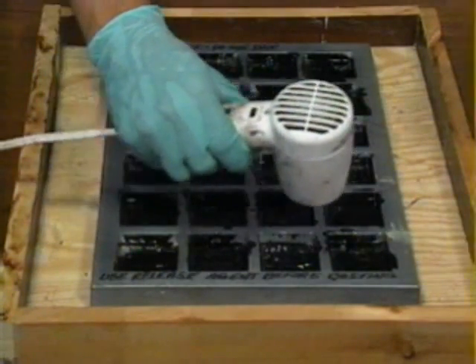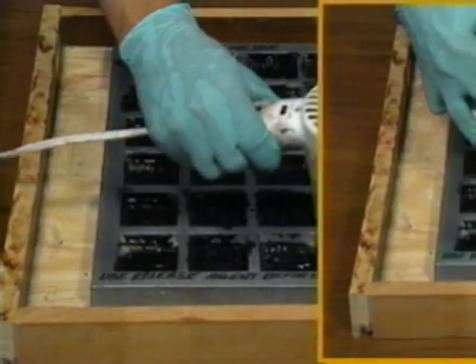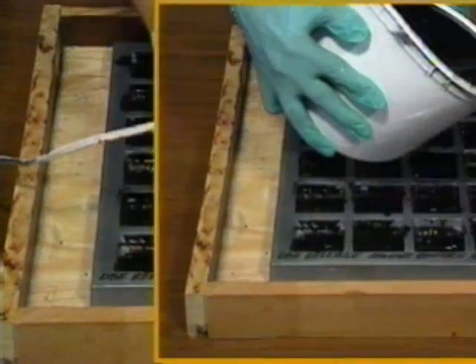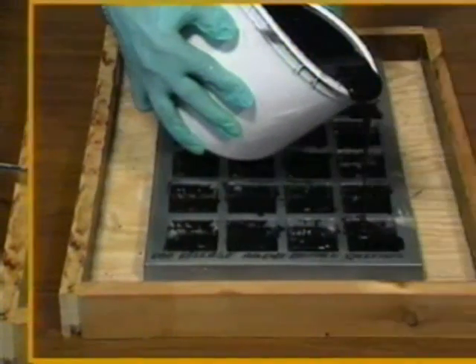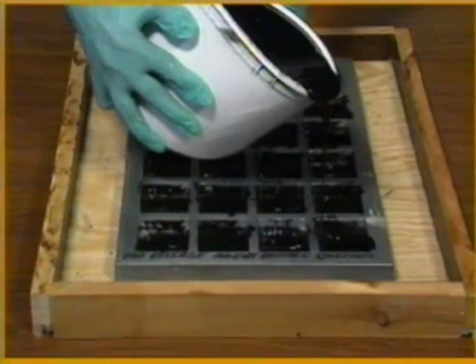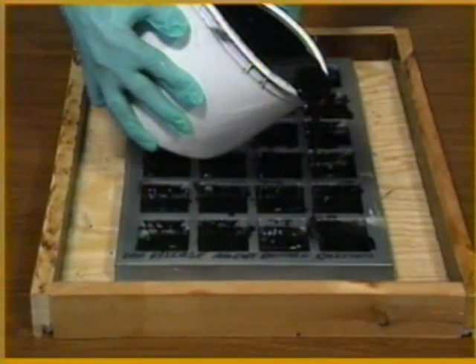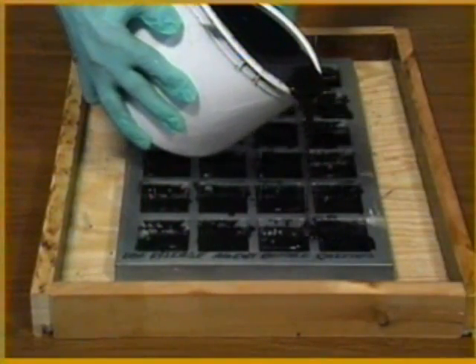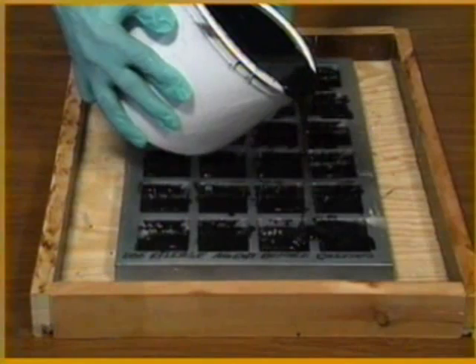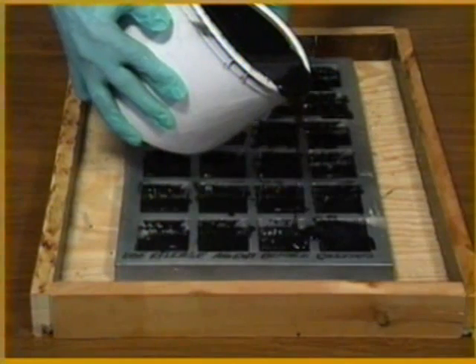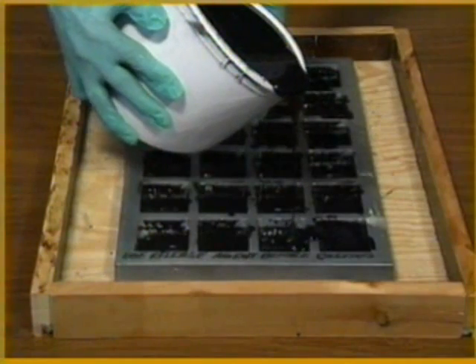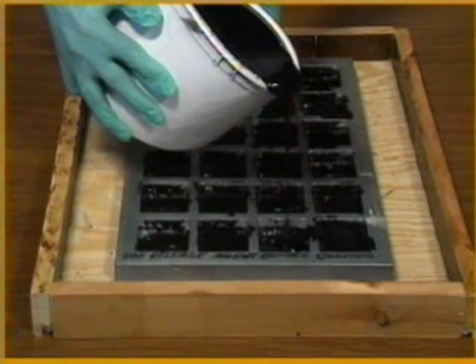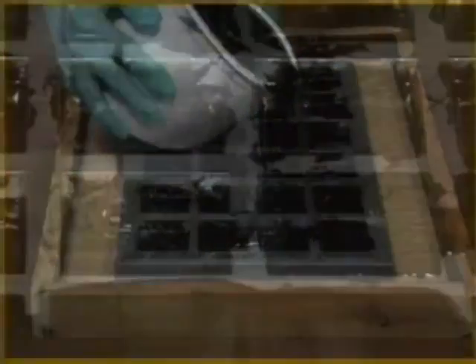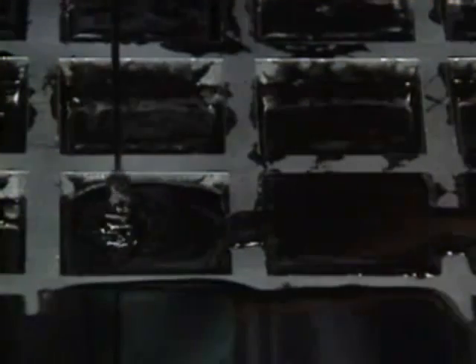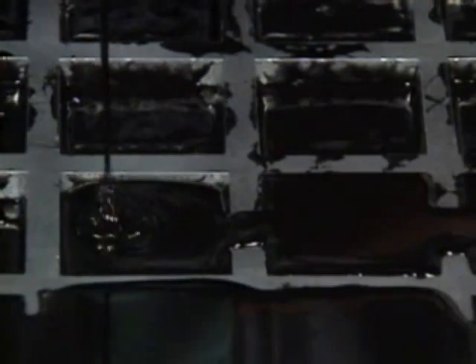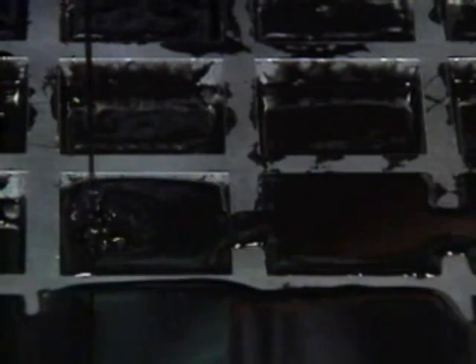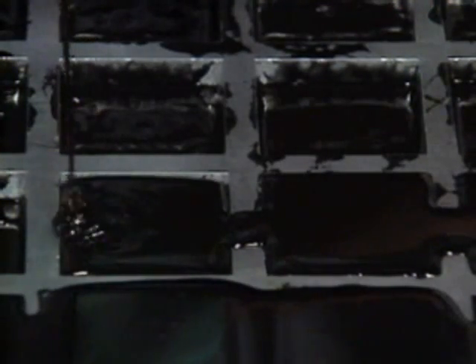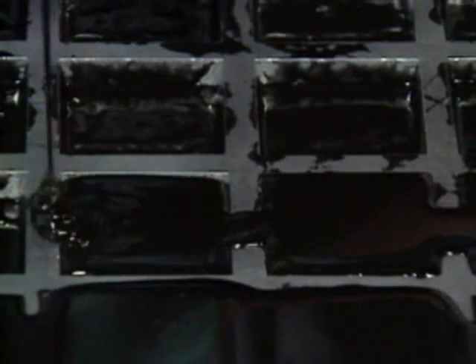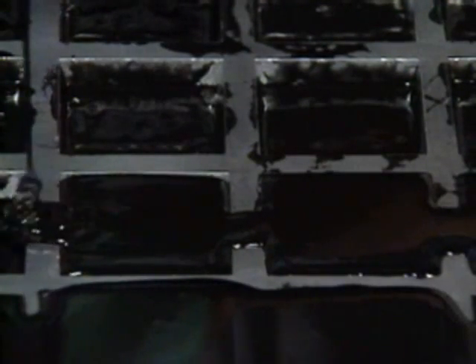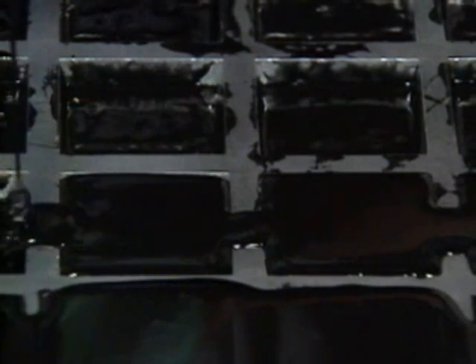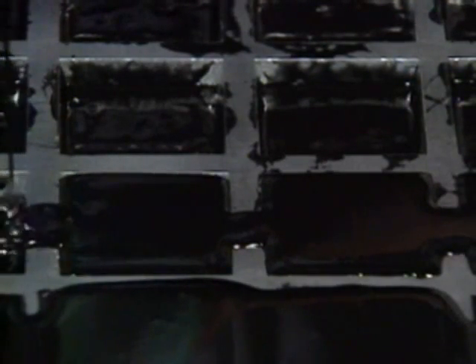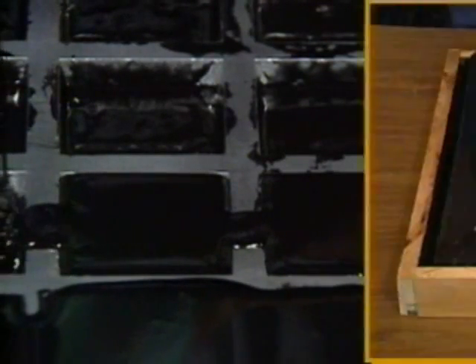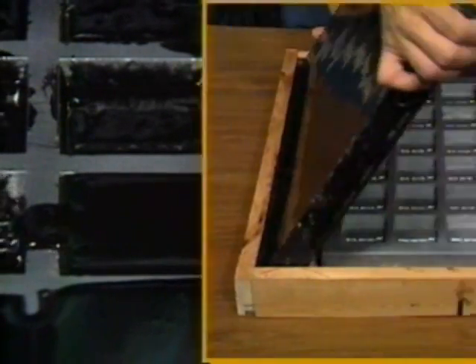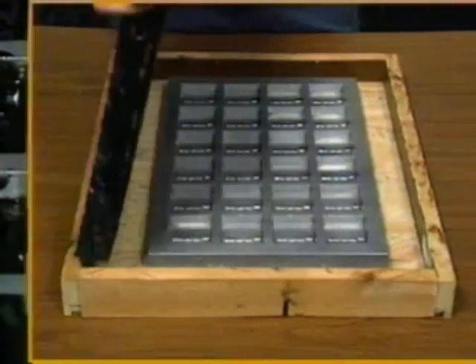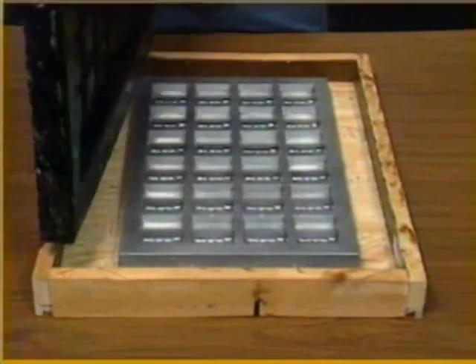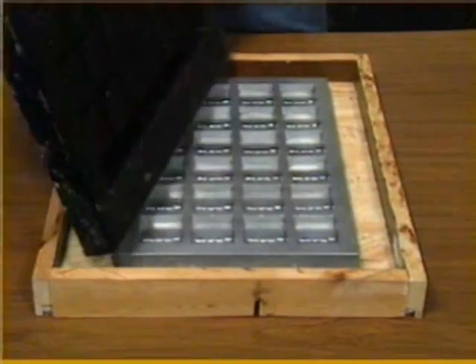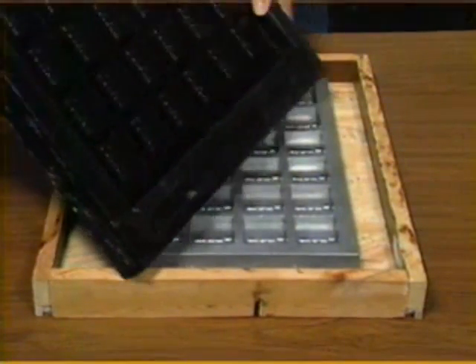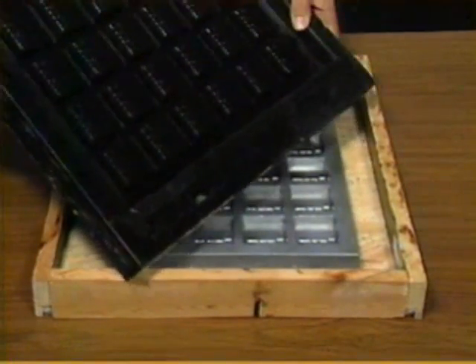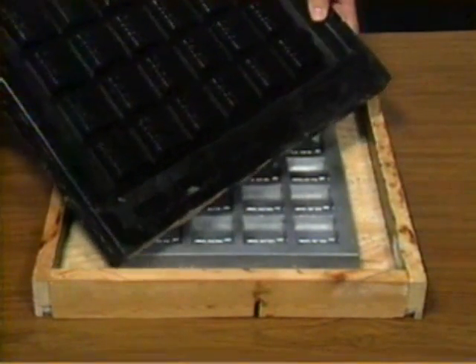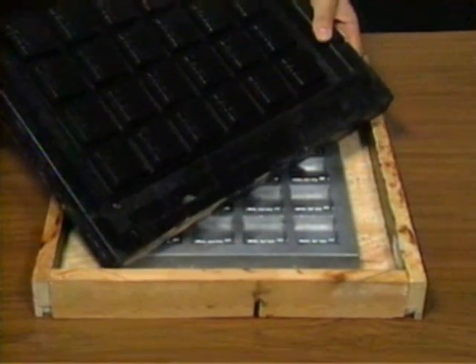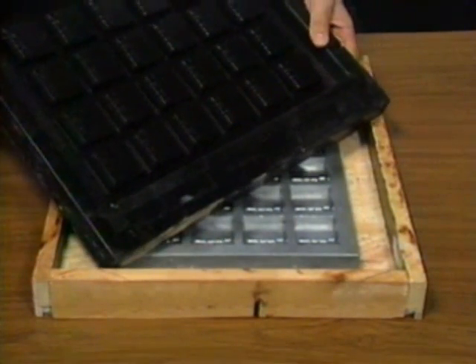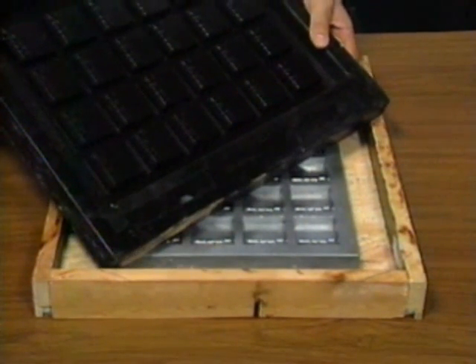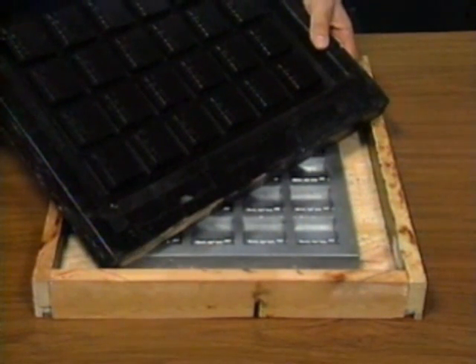The remaining Flexane 80 liquid can then be poured into the mold. Once the urethane has cured for approximately 10 hours, the fixture can be removed from the mold.